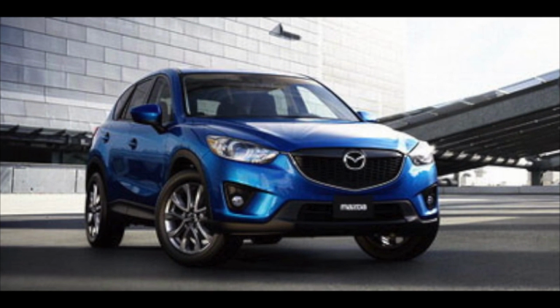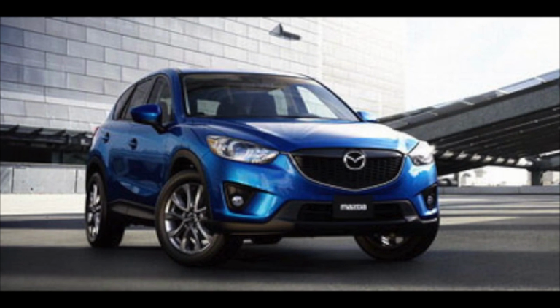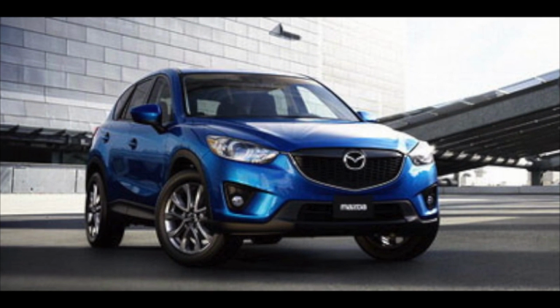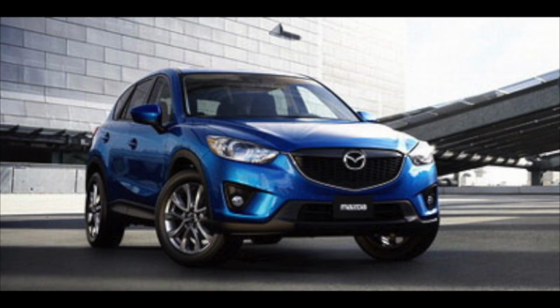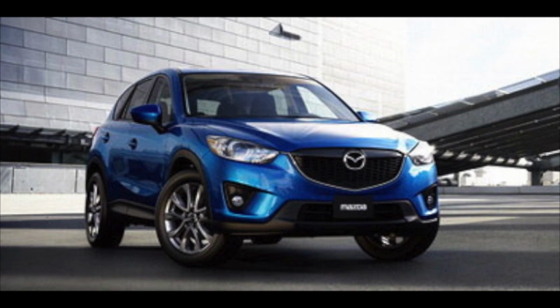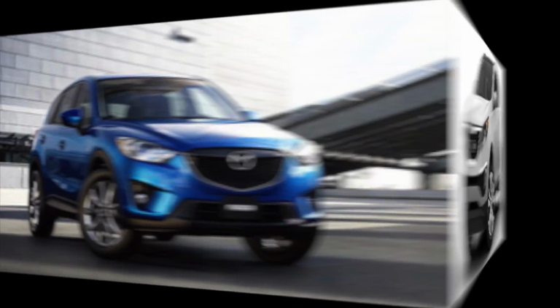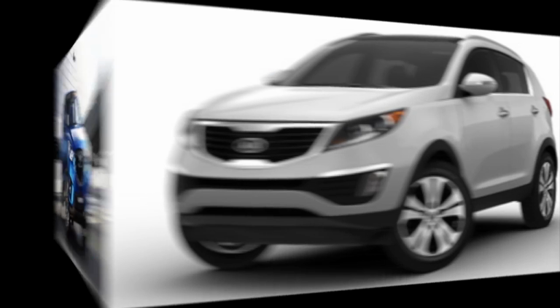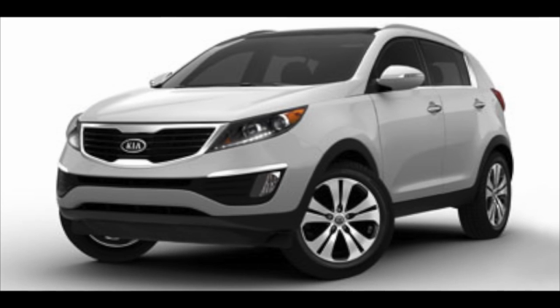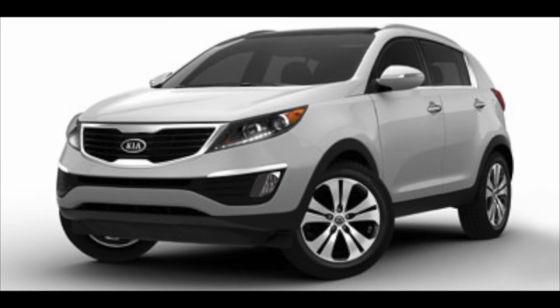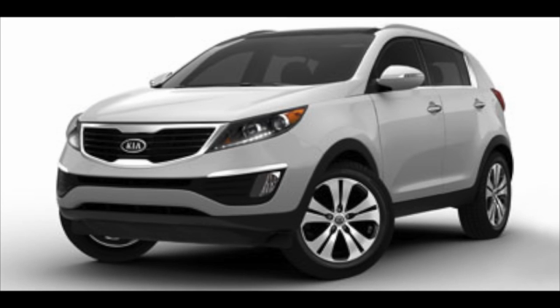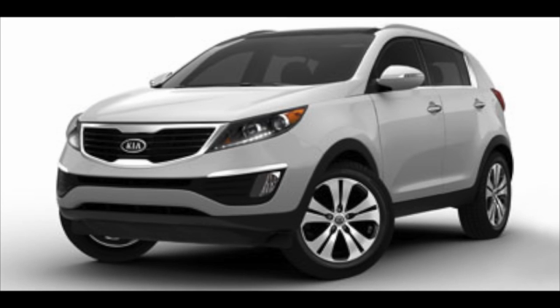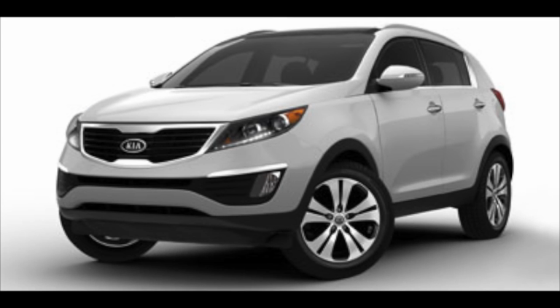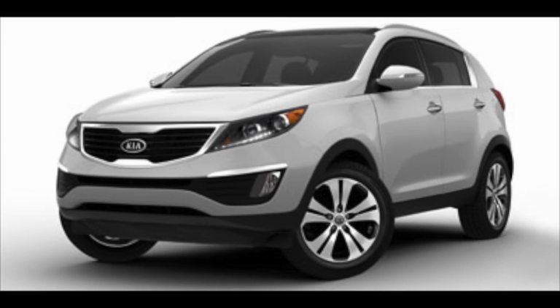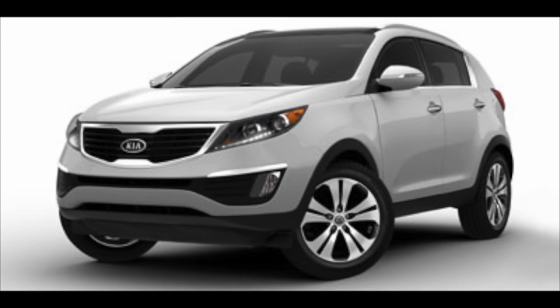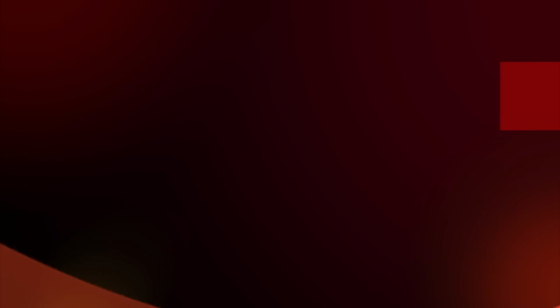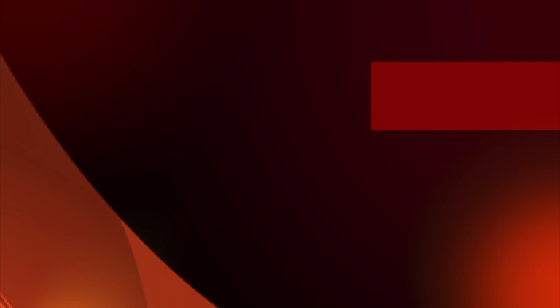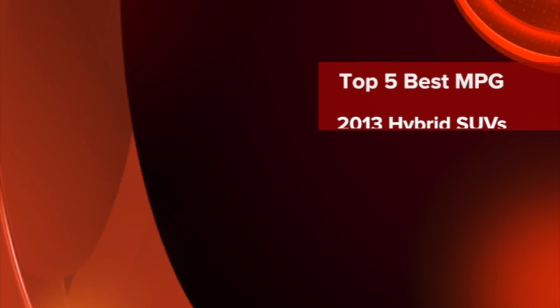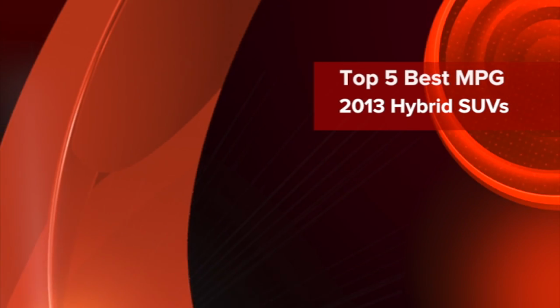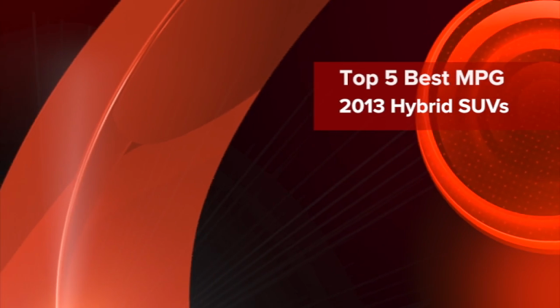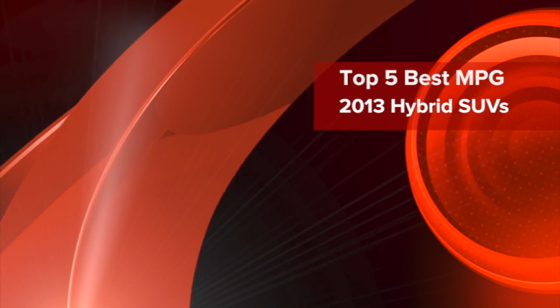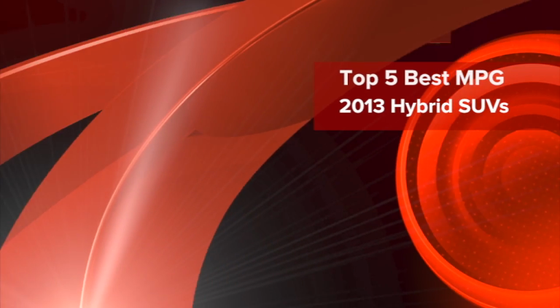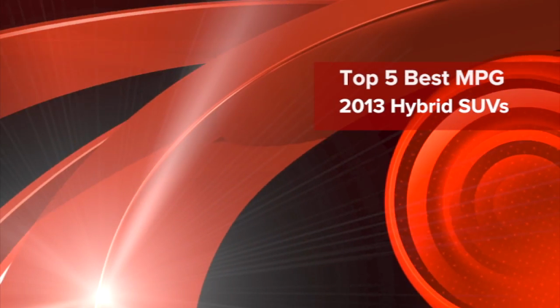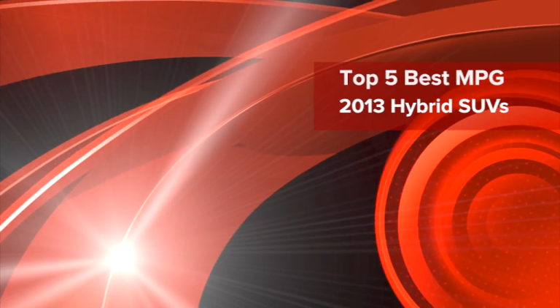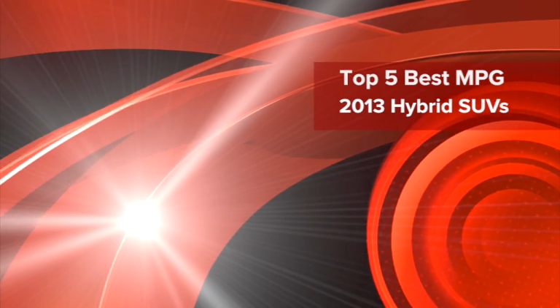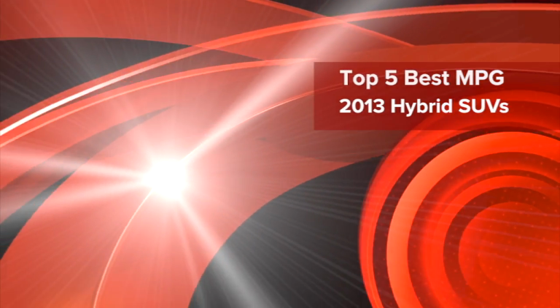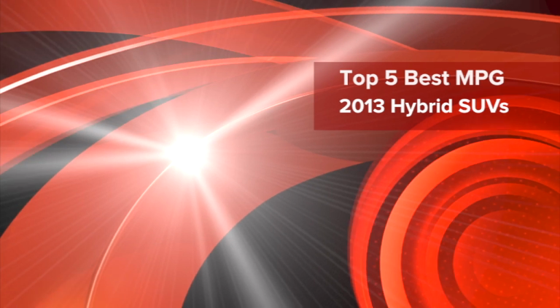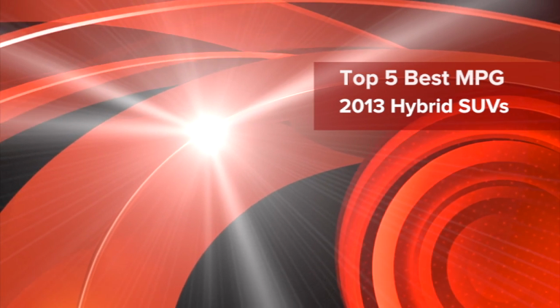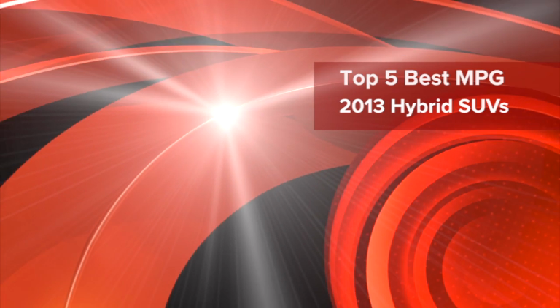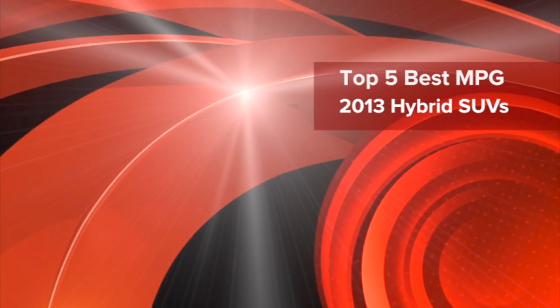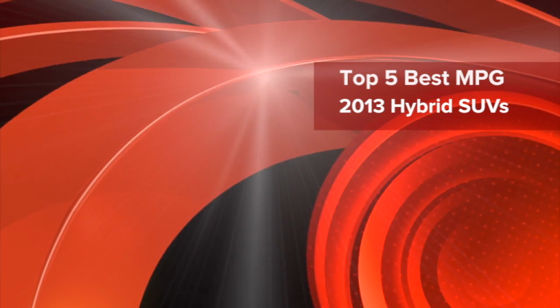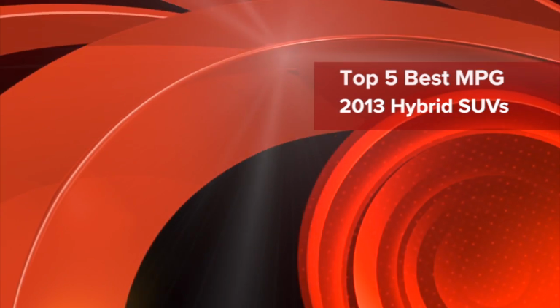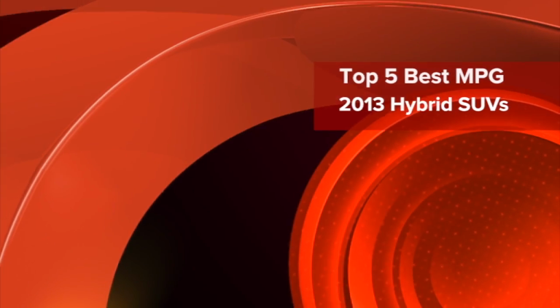Great gas mileage is not a quality often associated with SUVs. However, this iSeeCars list is different. It features the top 5 best MPG hybrid SUVs of 2013.